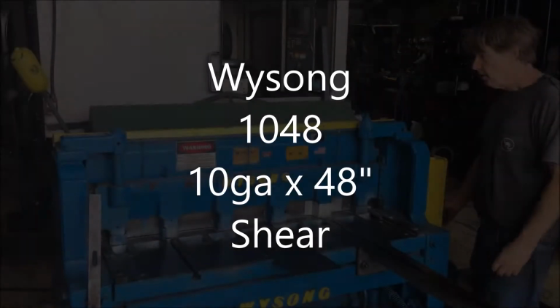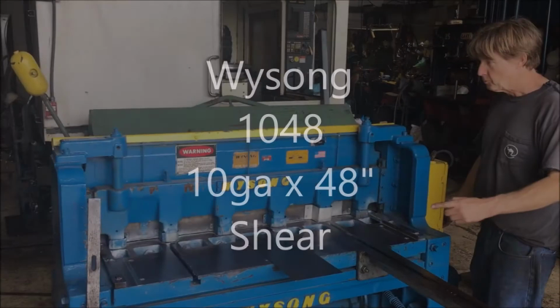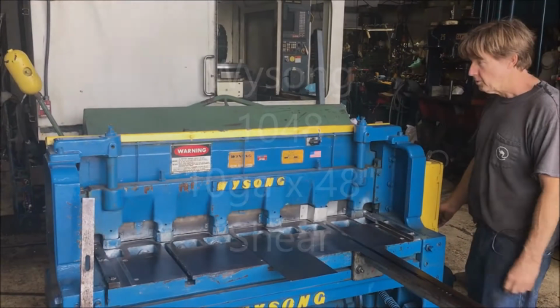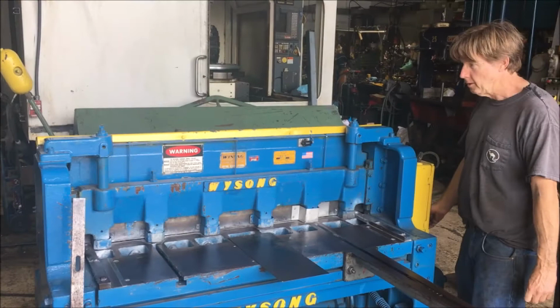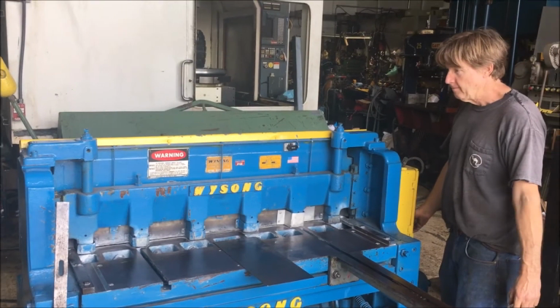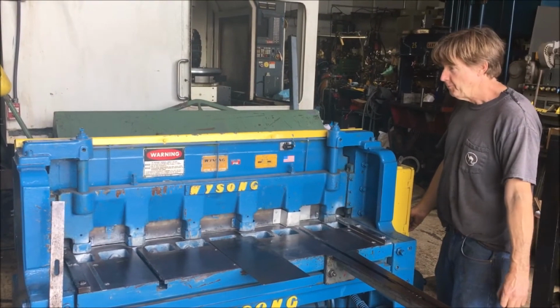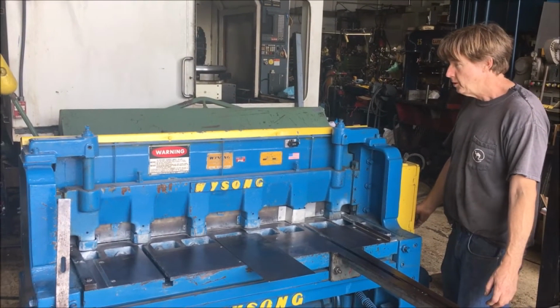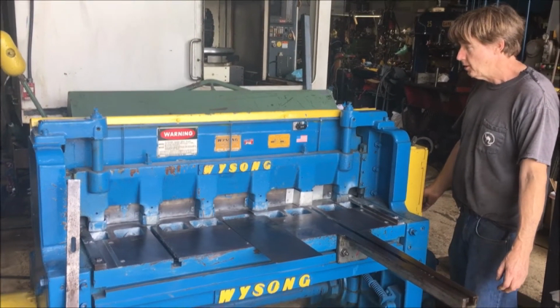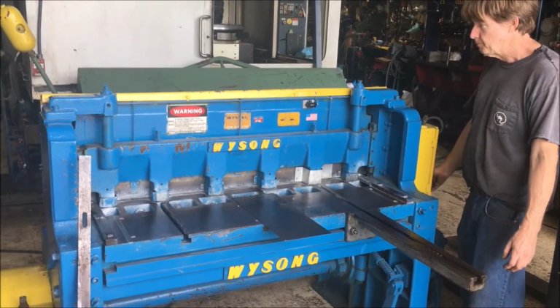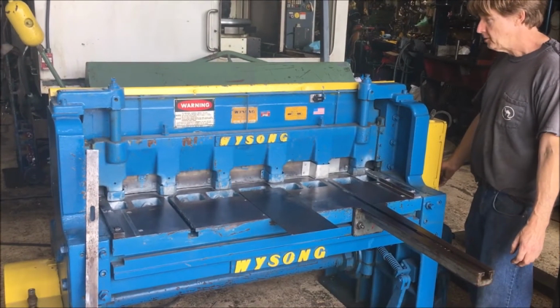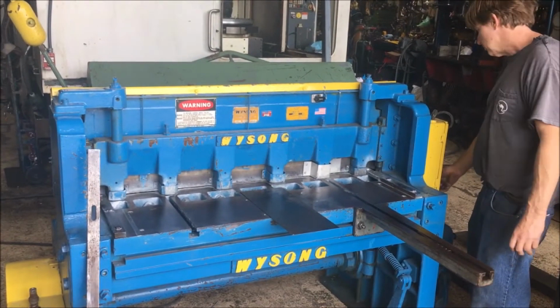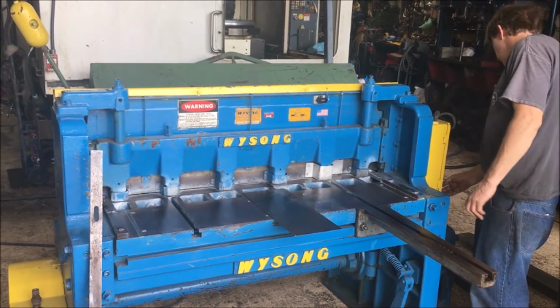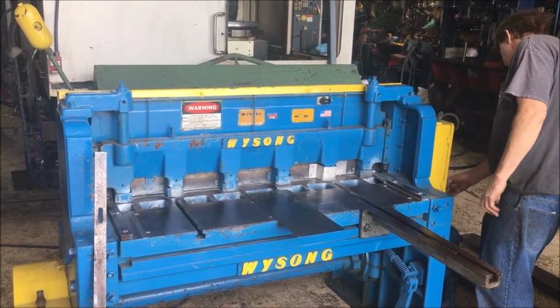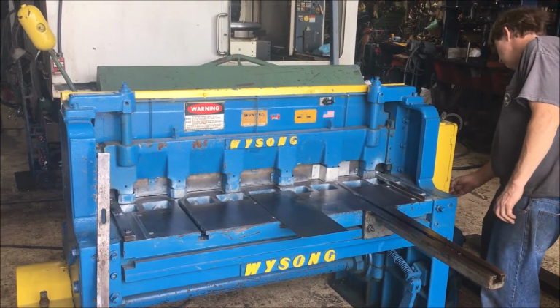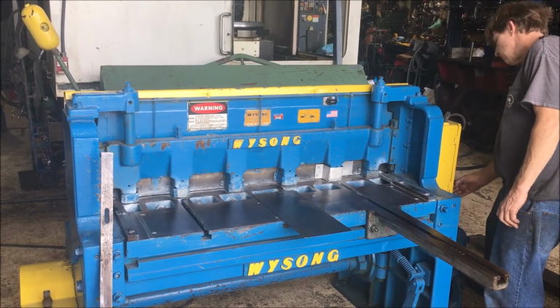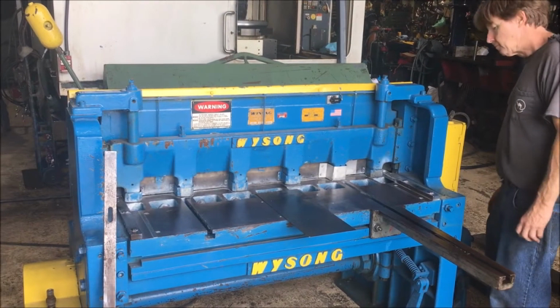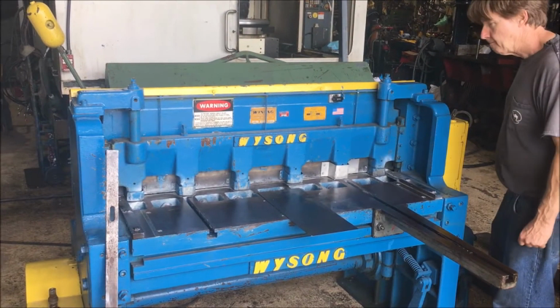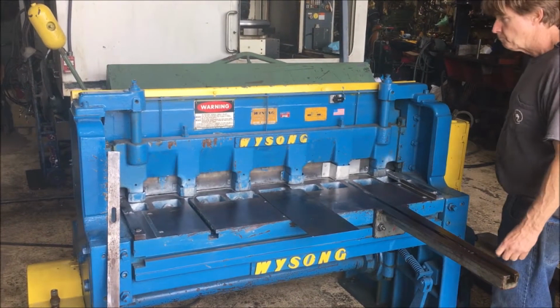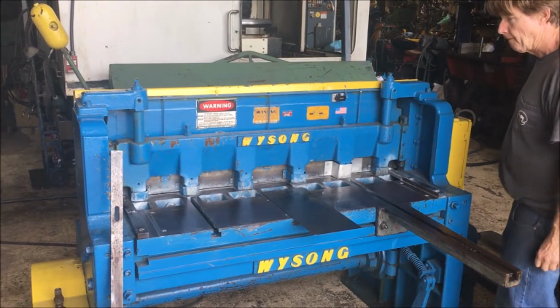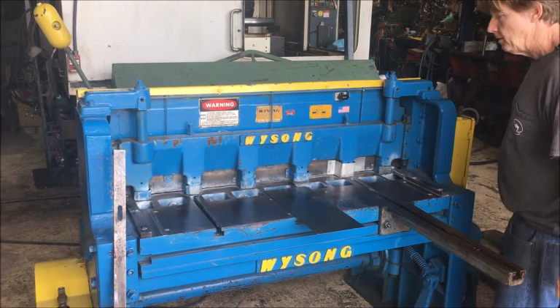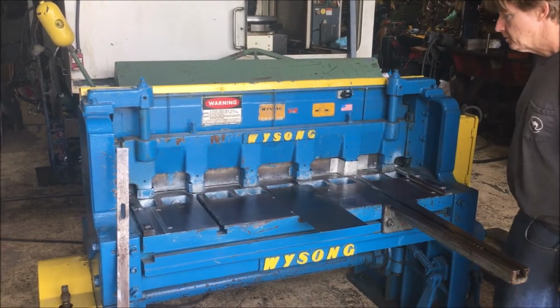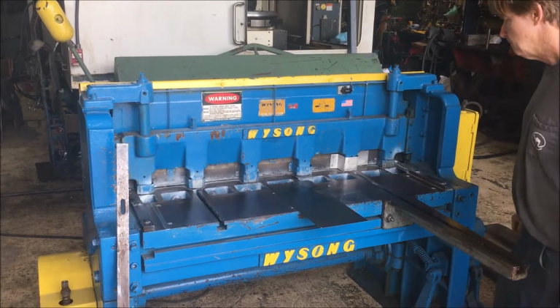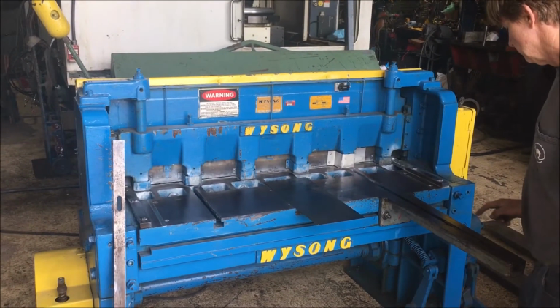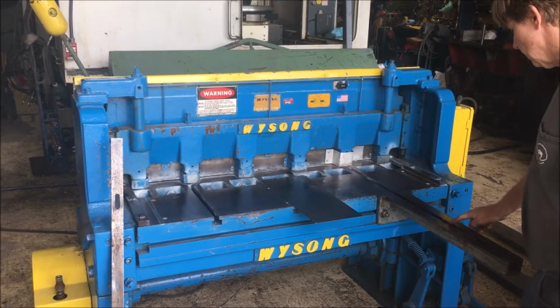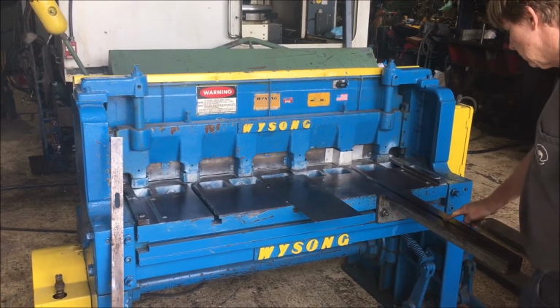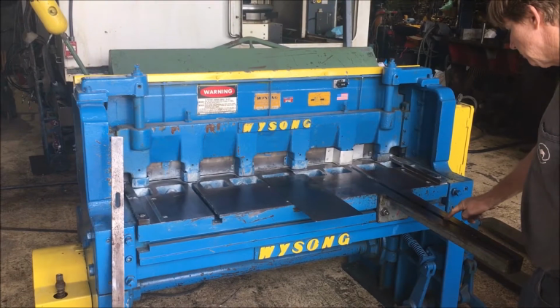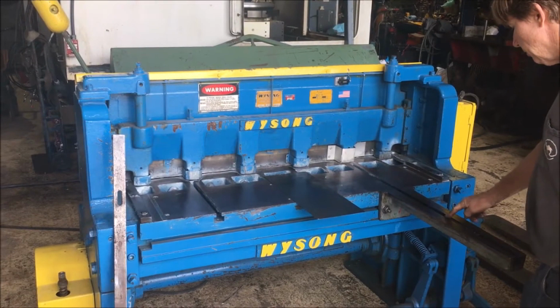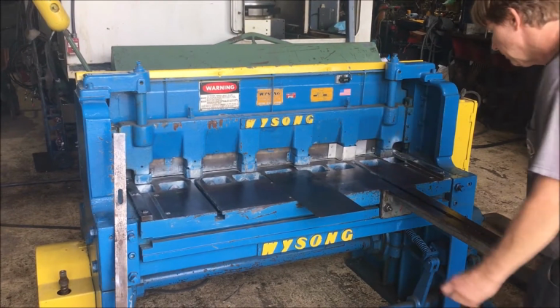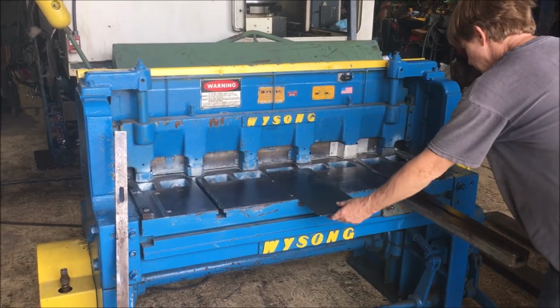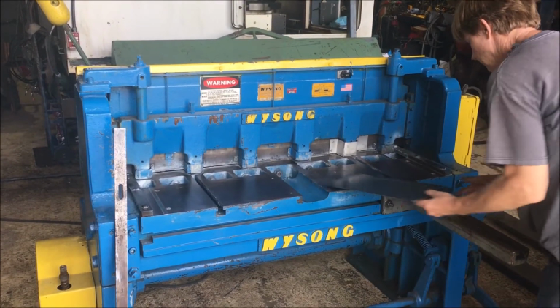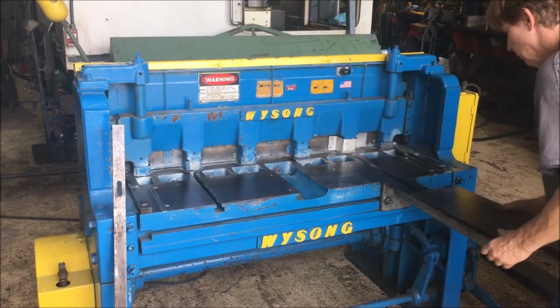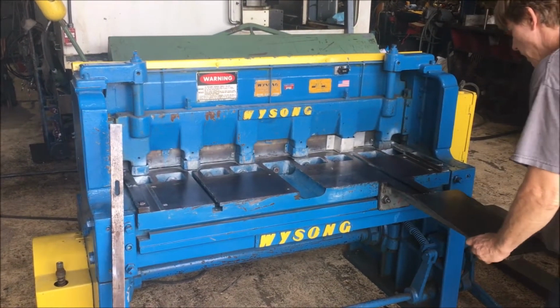Okay, I got this Y-Song 52-inch 10-gauge shear. I'm going to turn it on. It's got this one little sheet support here with a slide over the top.